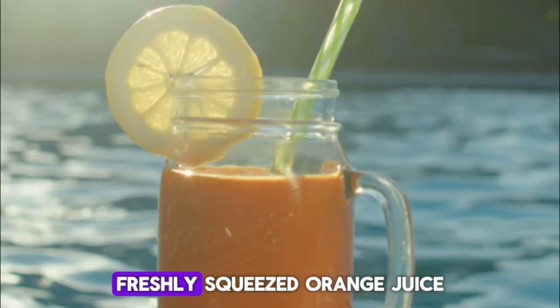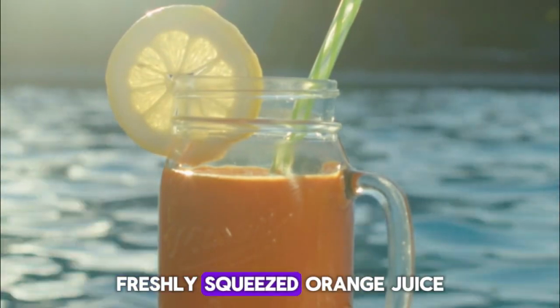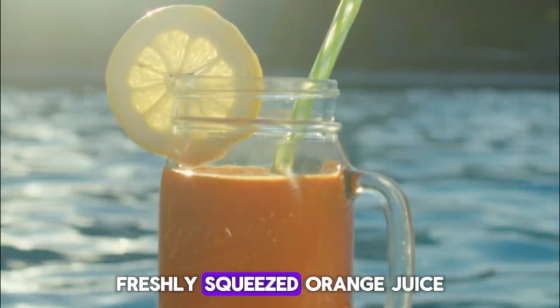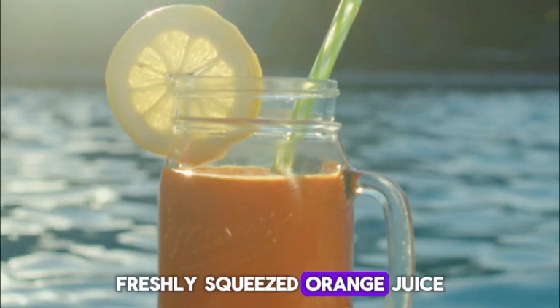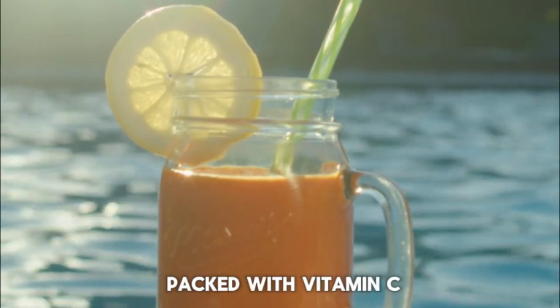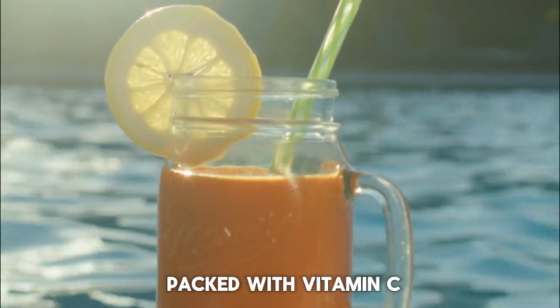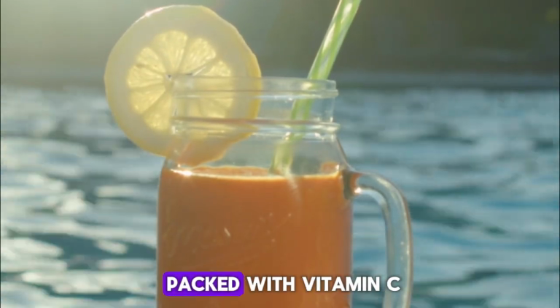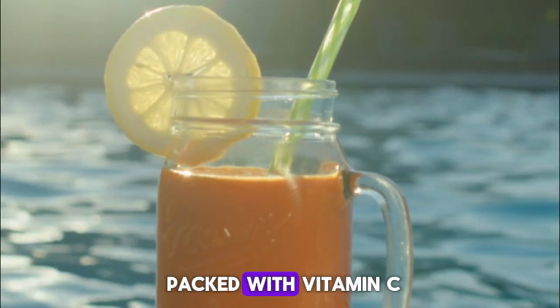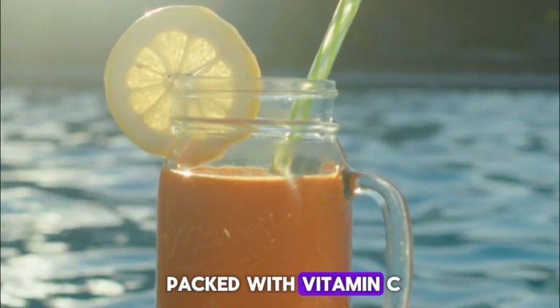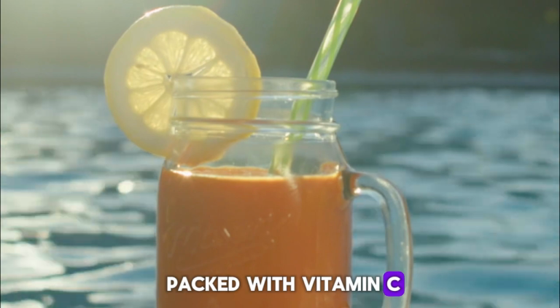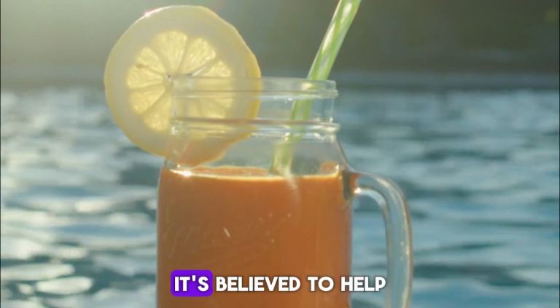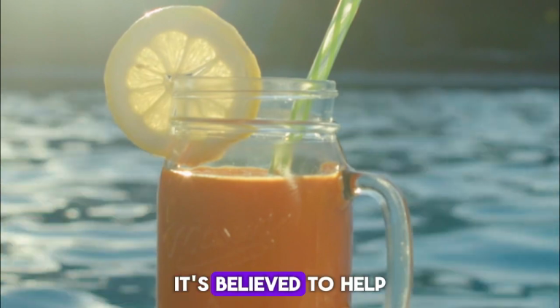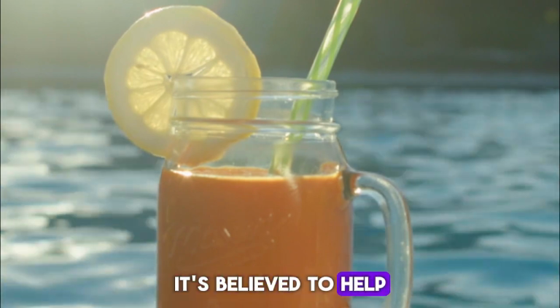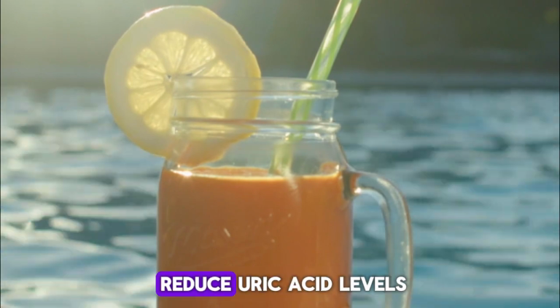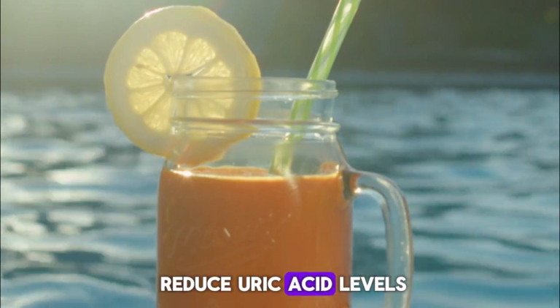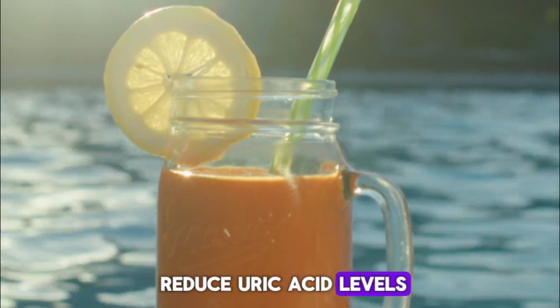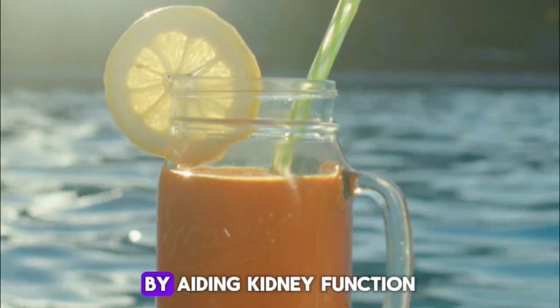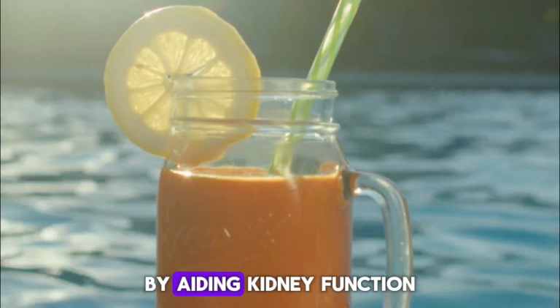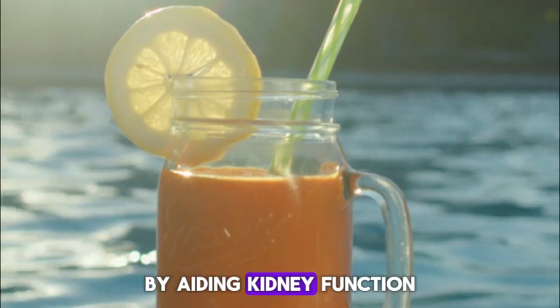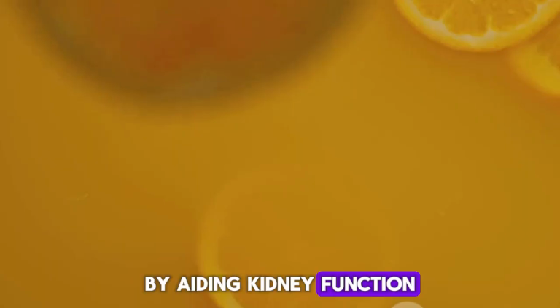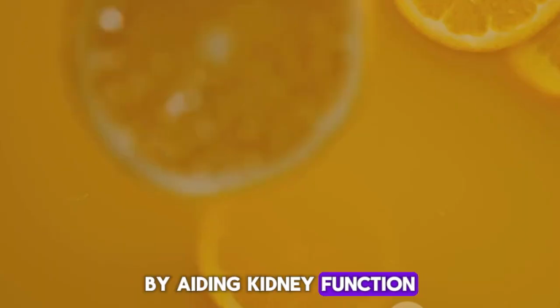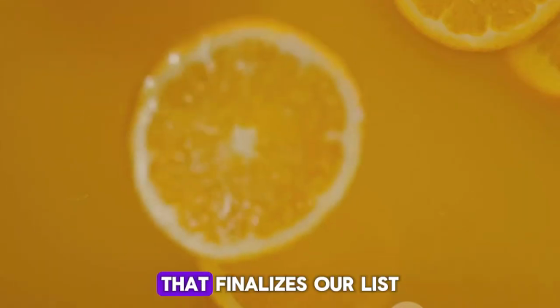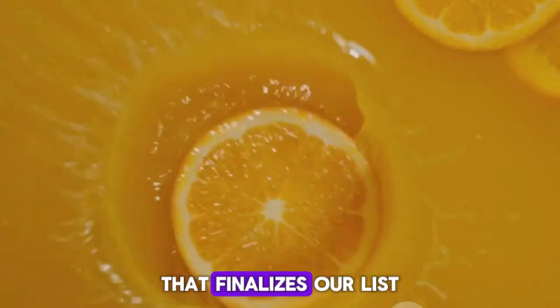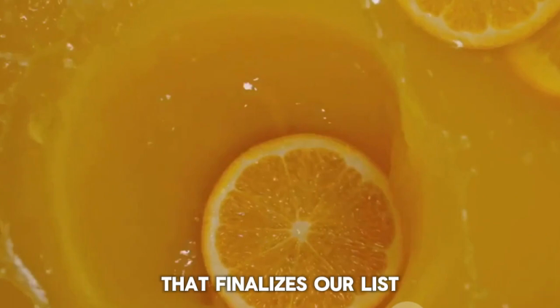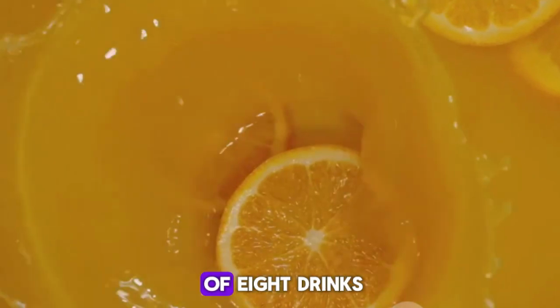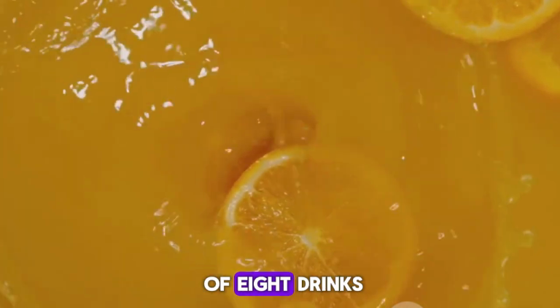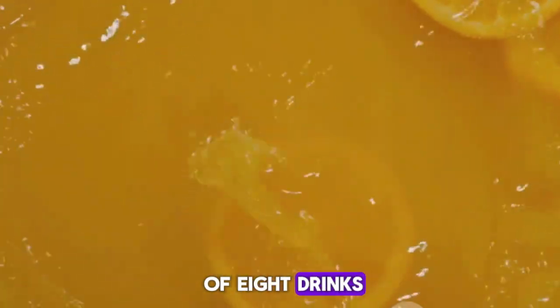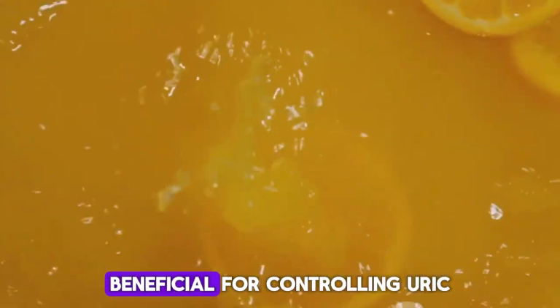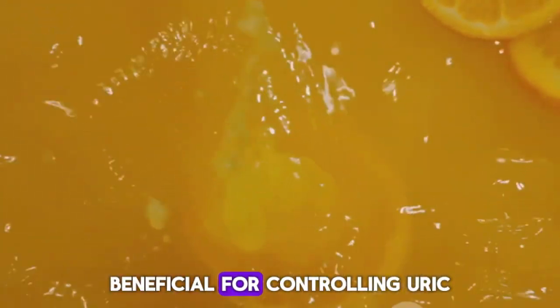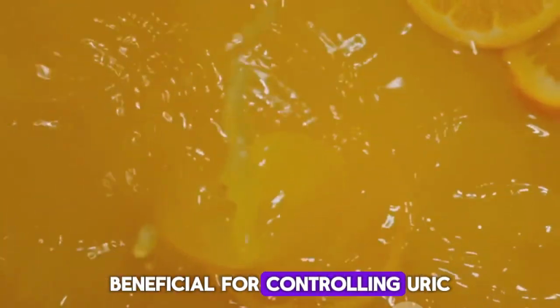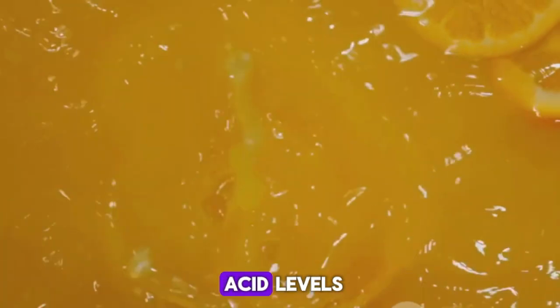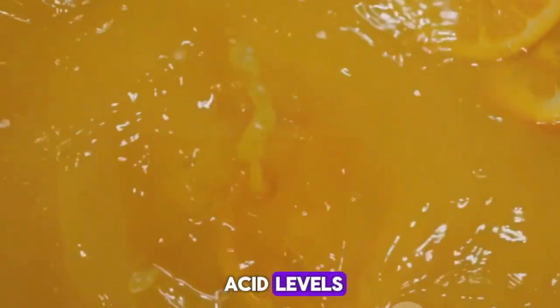And last but not least, freshly squeezed orange juice. Packed with vitamin C, it's believed to help reduce uric acid levels by aiding kidney function. That finalizes our list of eight drinks beneficial for controlling uric acid levels.